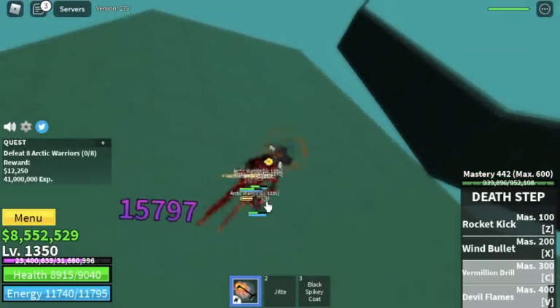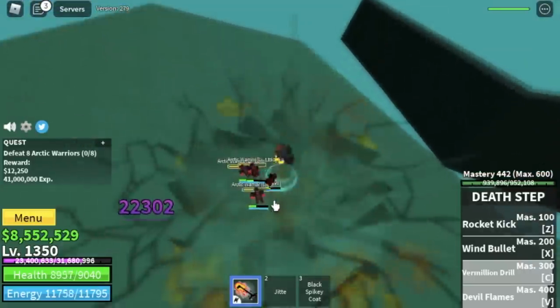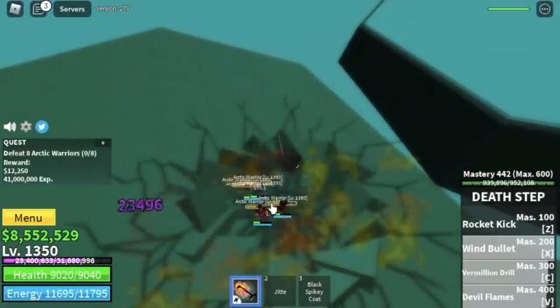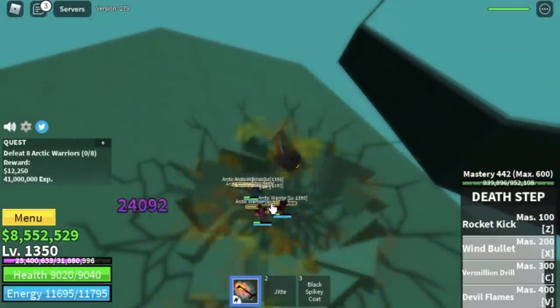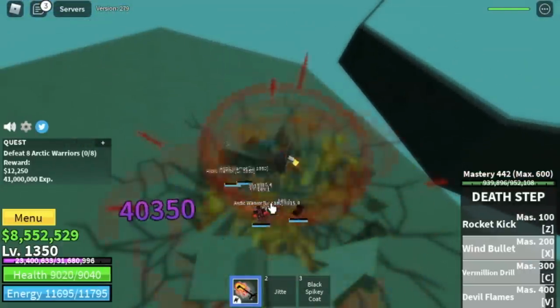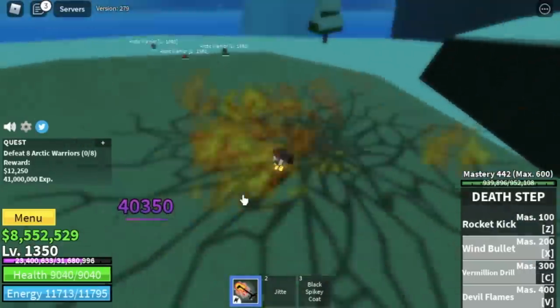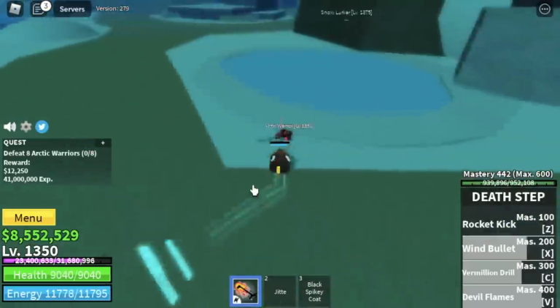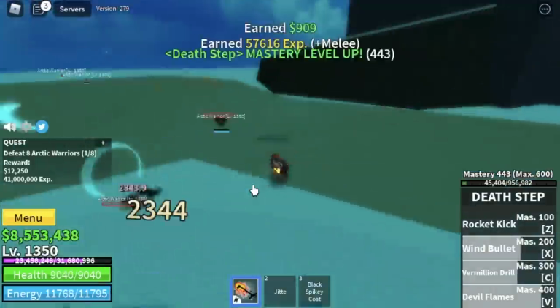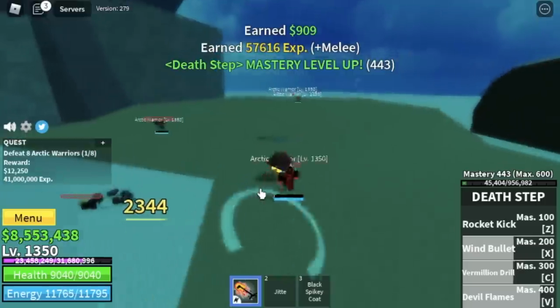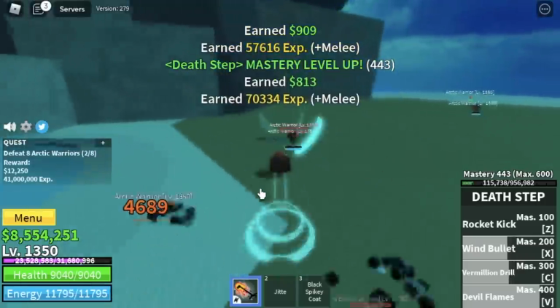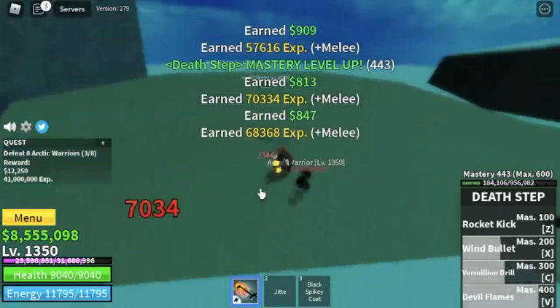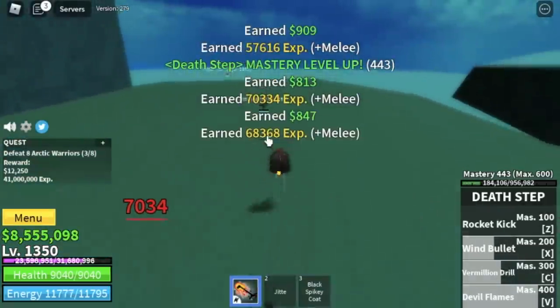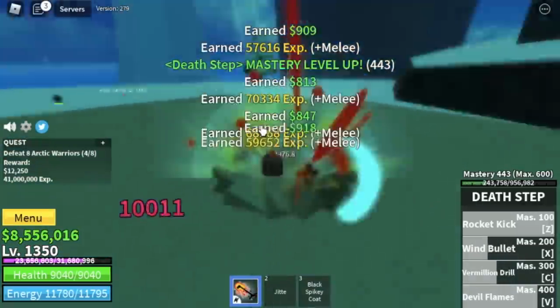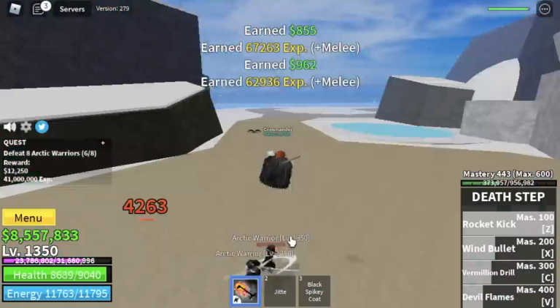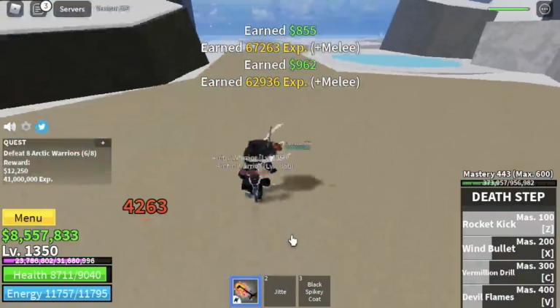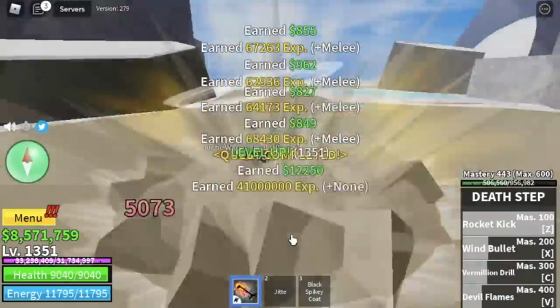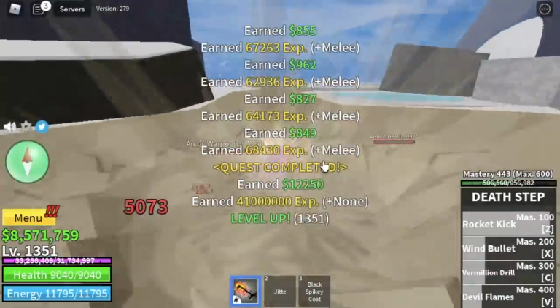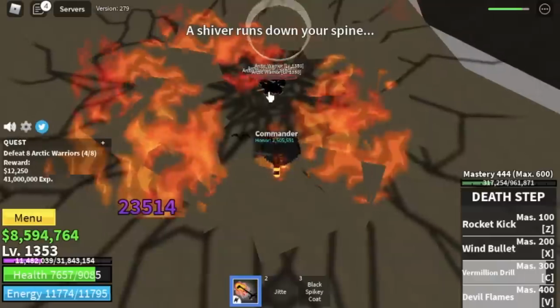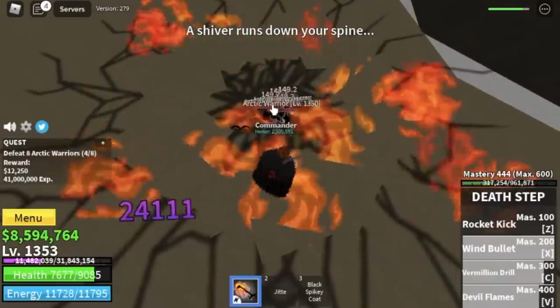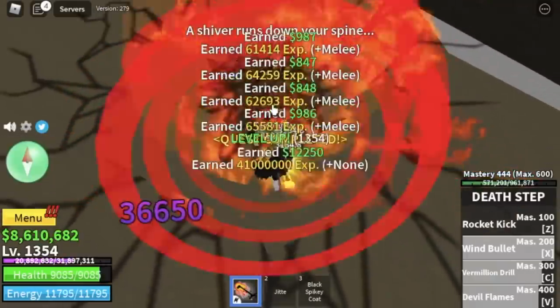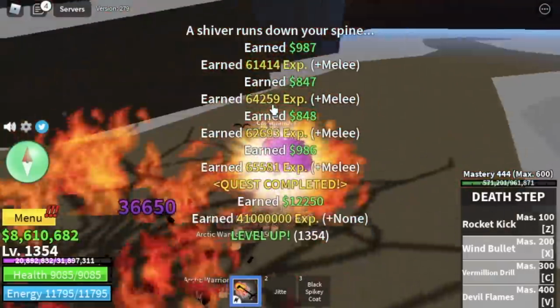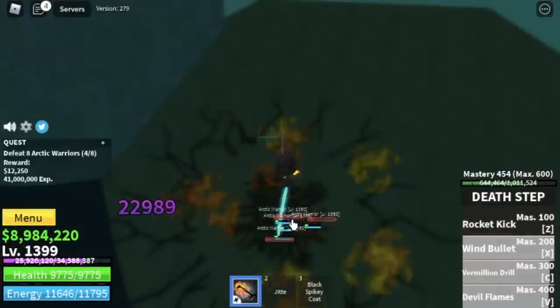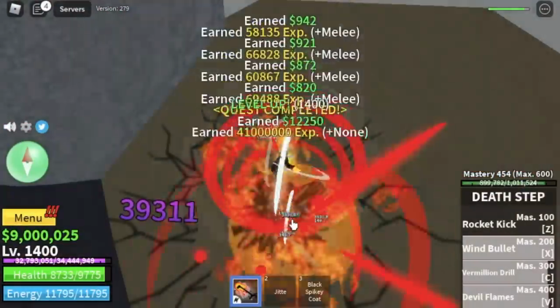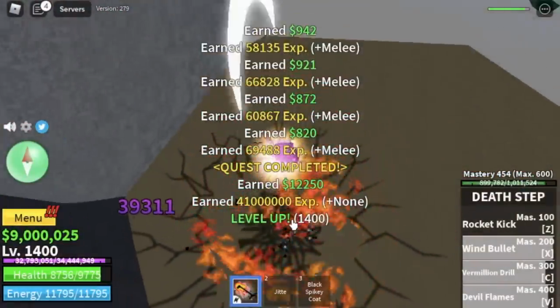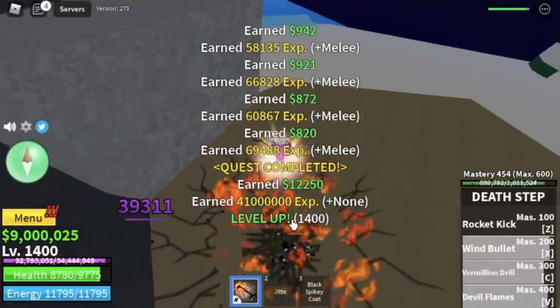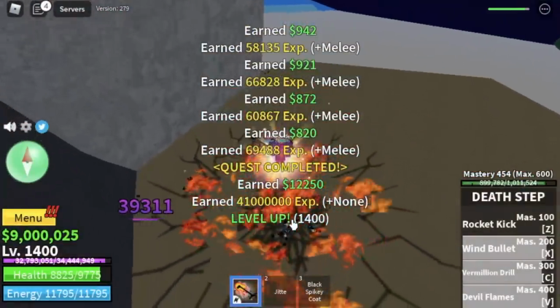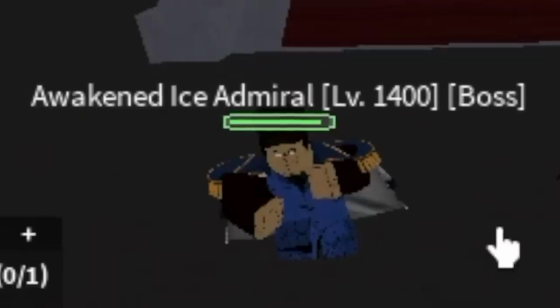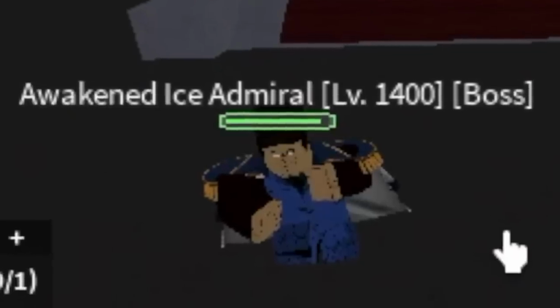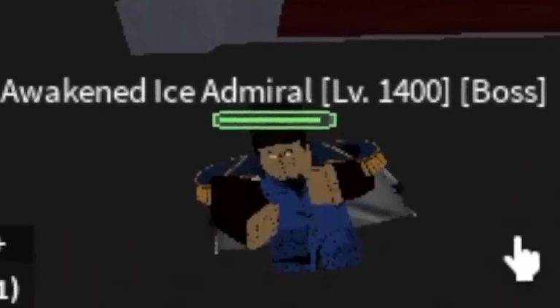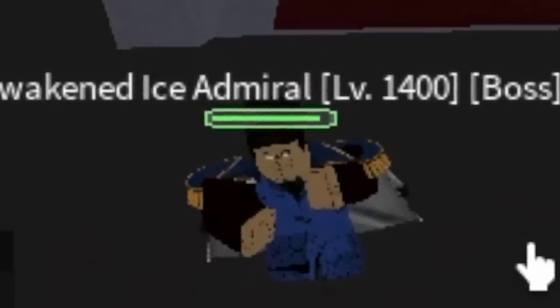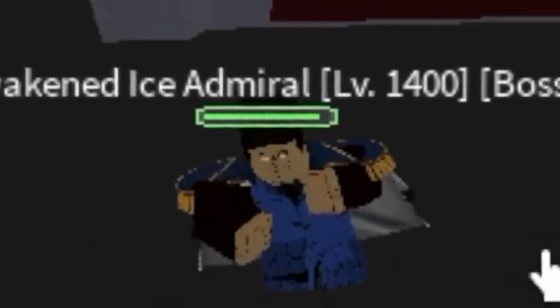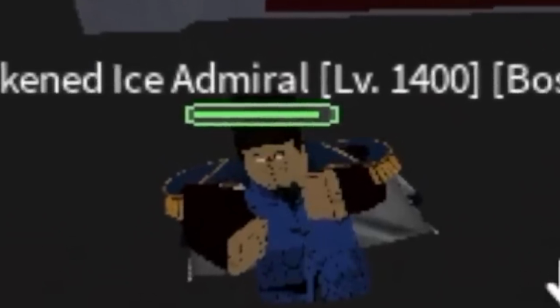Use Devil Flames, Vermillion Drill, Wind Bullet, and end it with some left clicks. Our target level here is 1400. After that, we're going to defeat the Awaken Ice Admiral again.